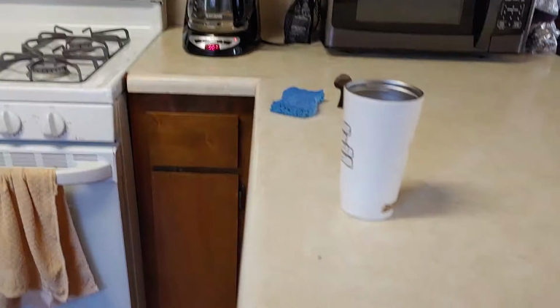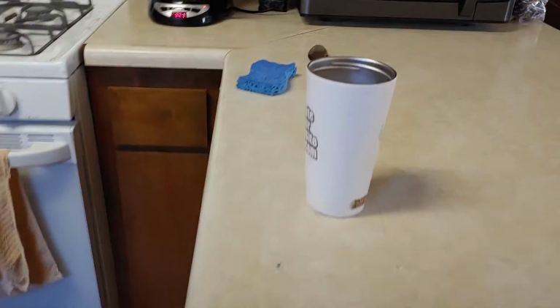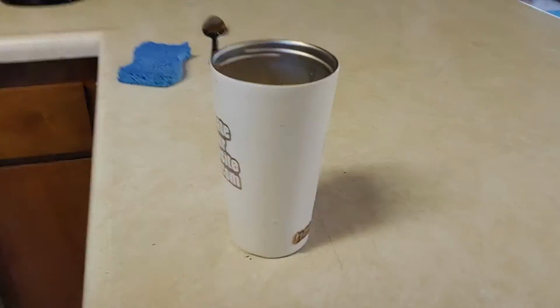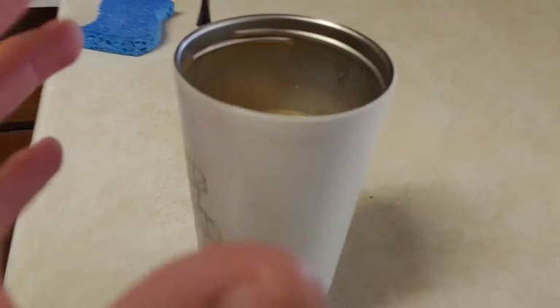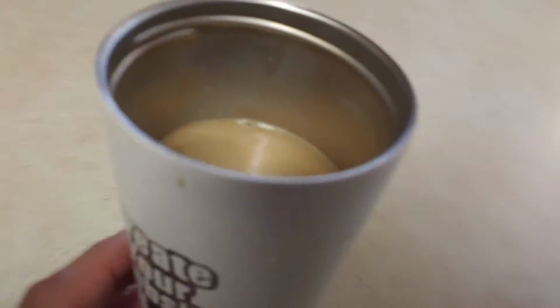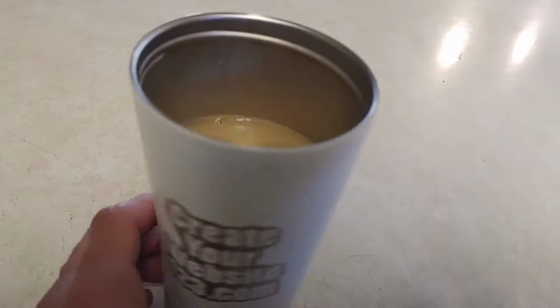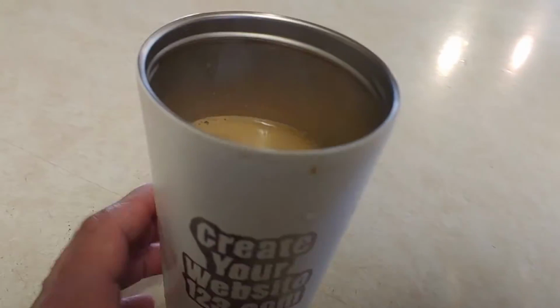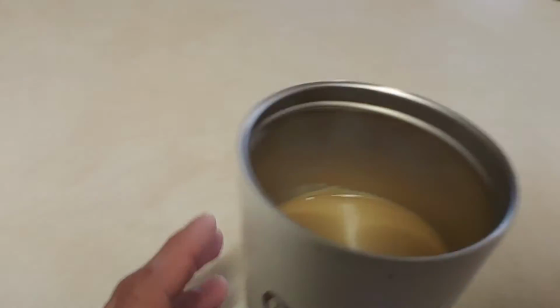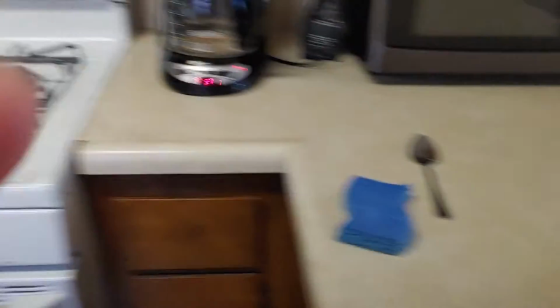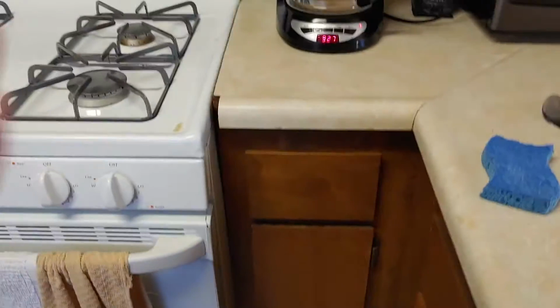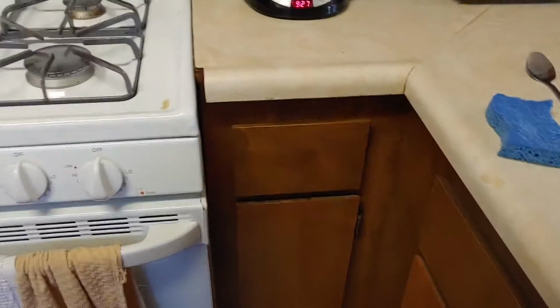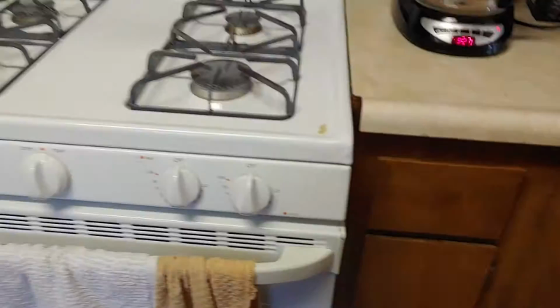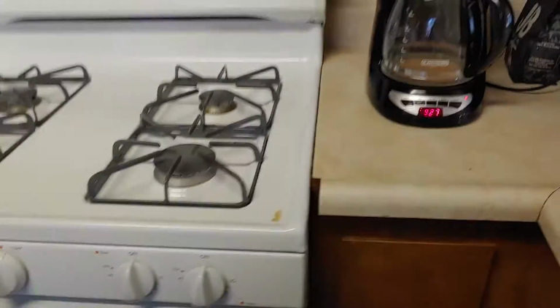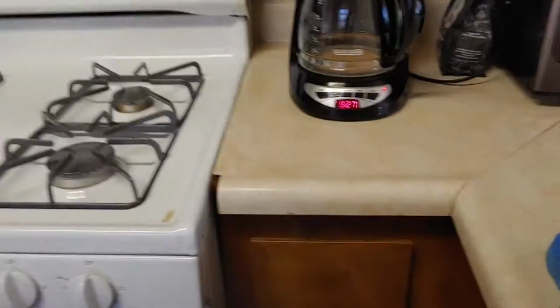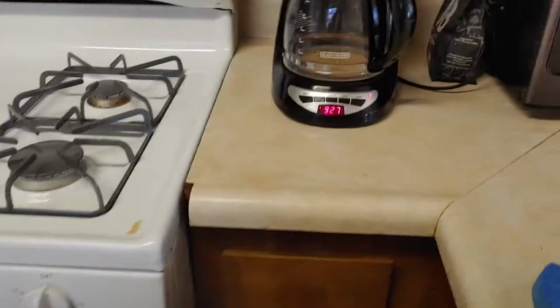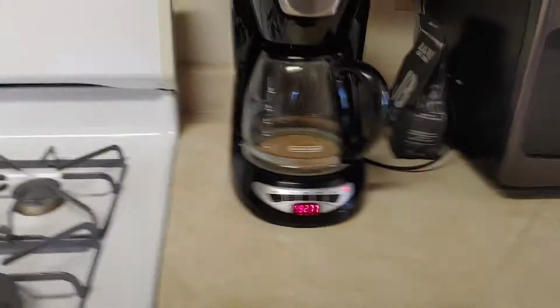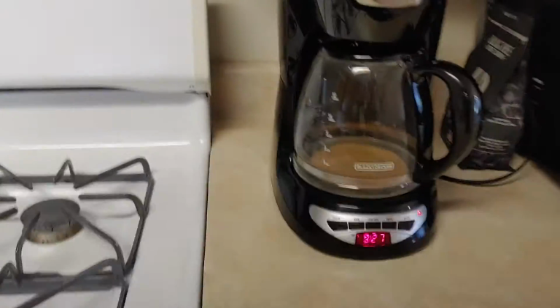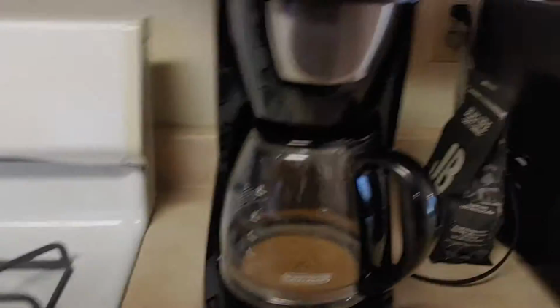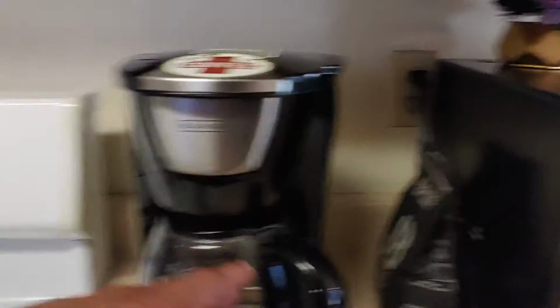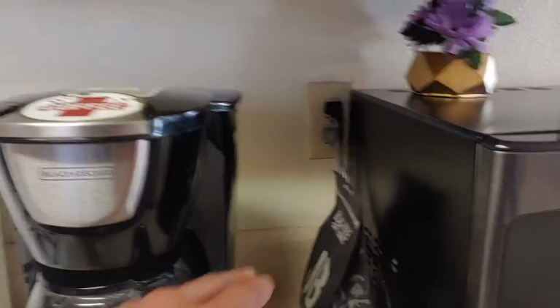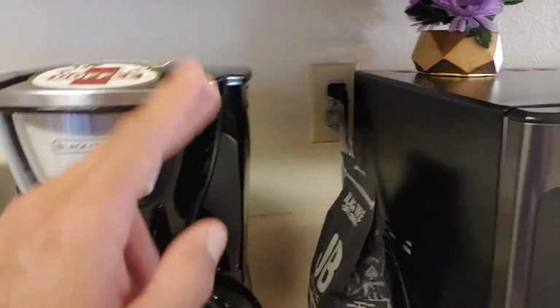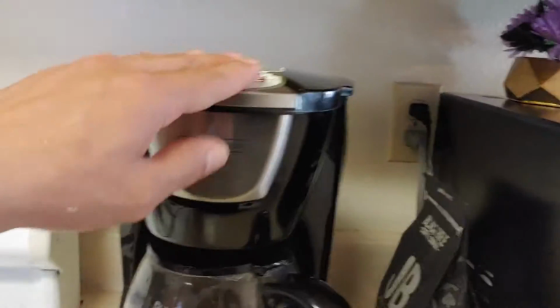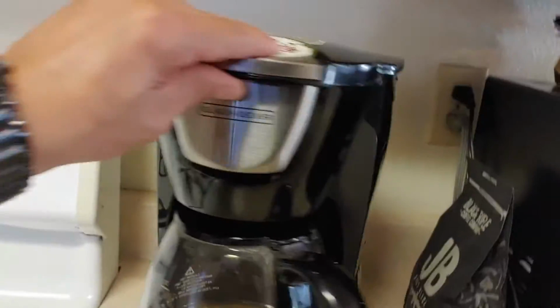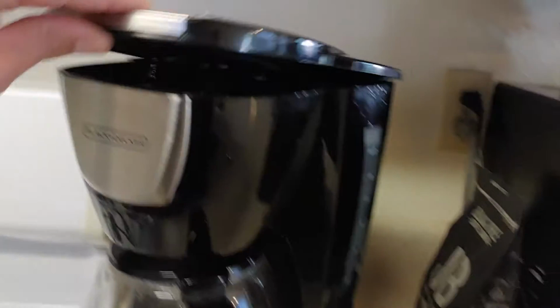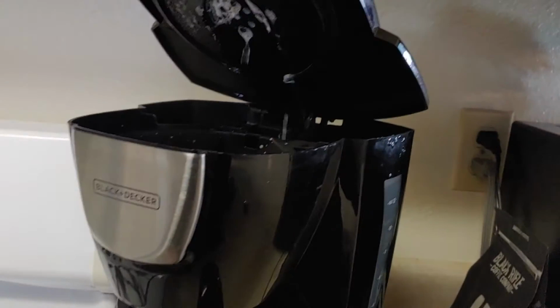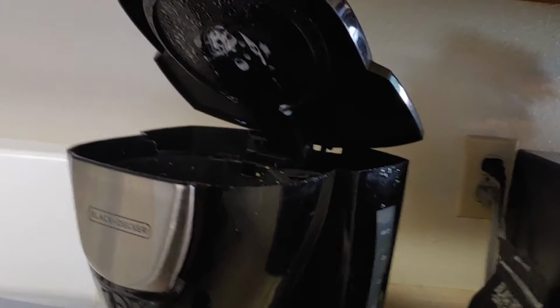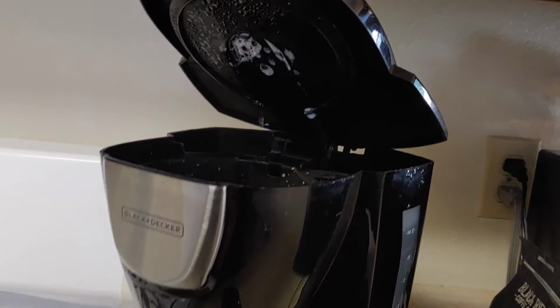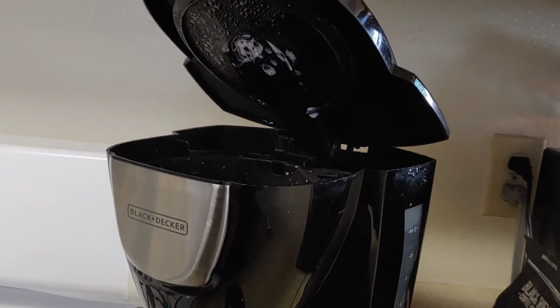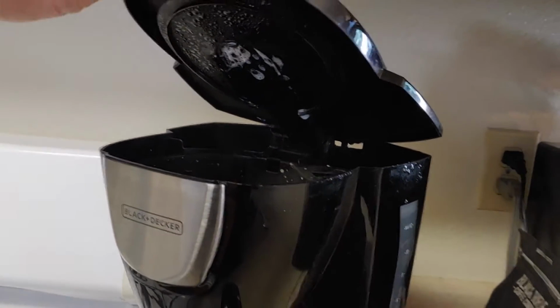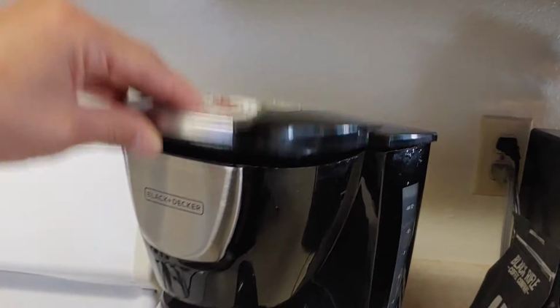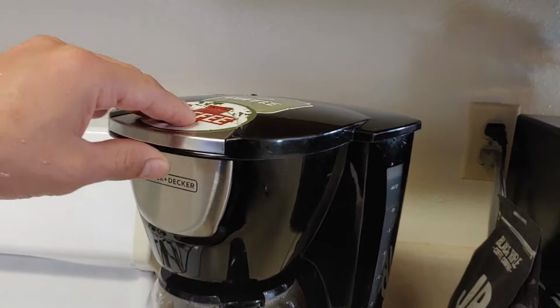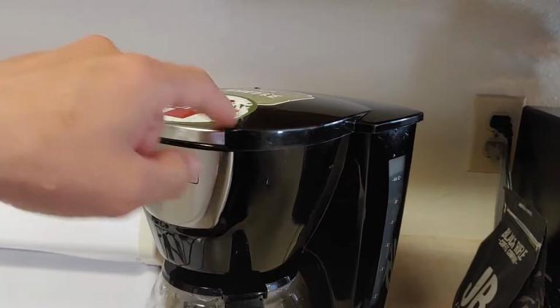I just made some coffee and poured some milk in here. I made a video and I'm uploading it right now on YouTube. I poured whole milk in here — I wouldn't recommend it at all.